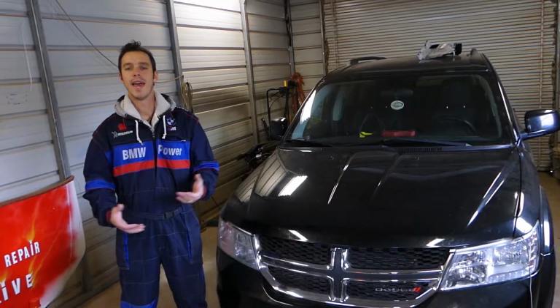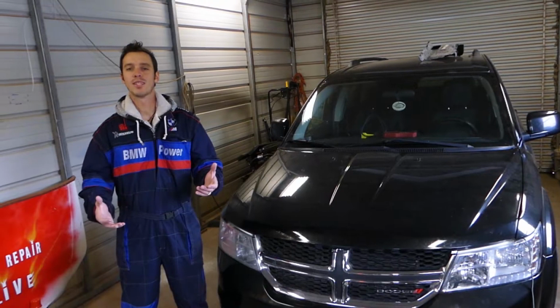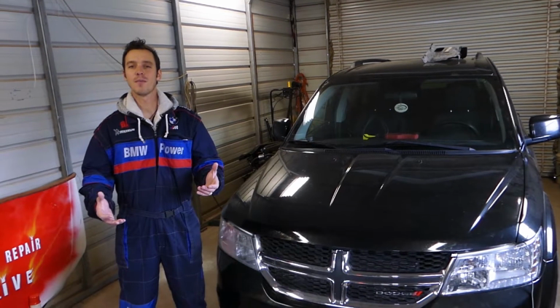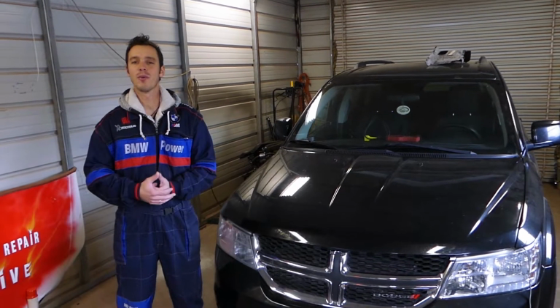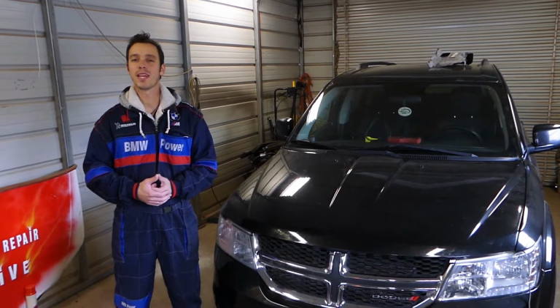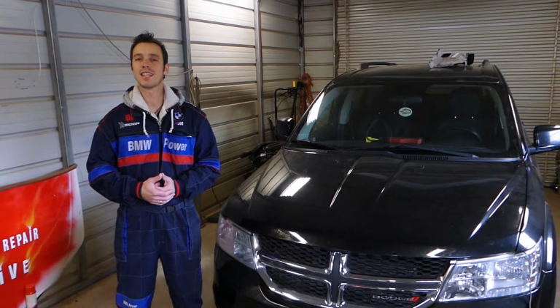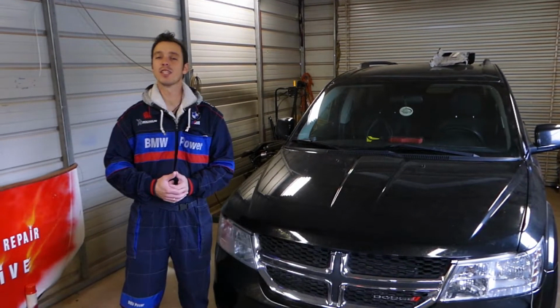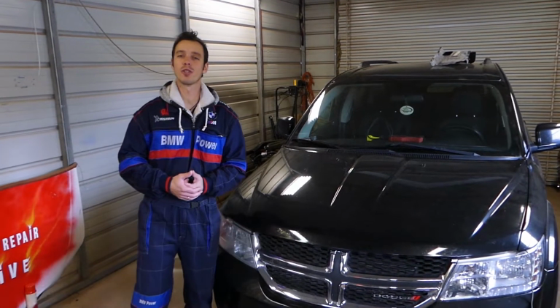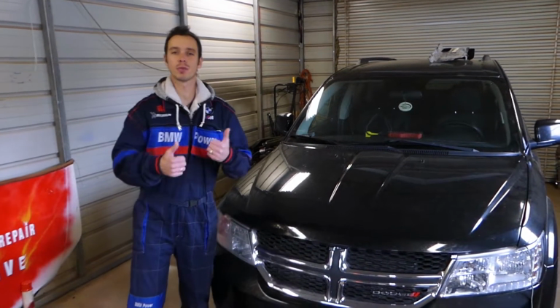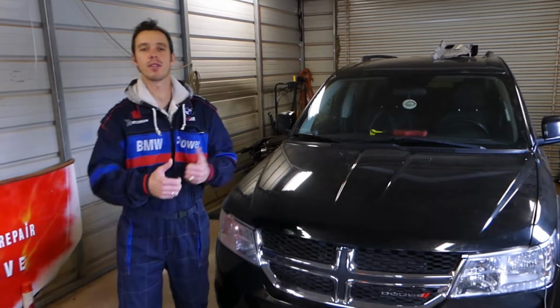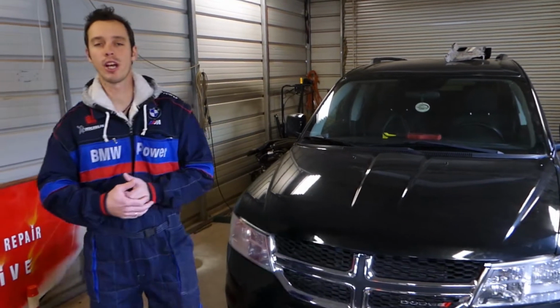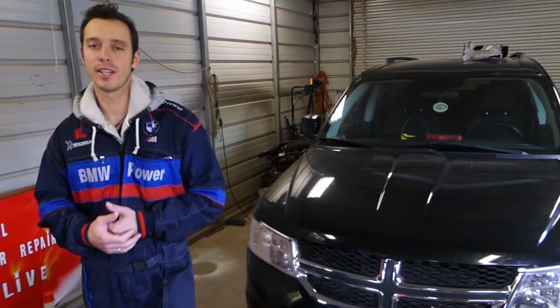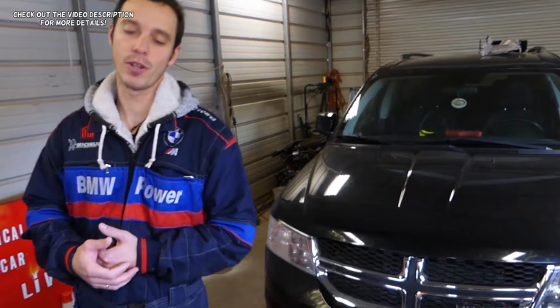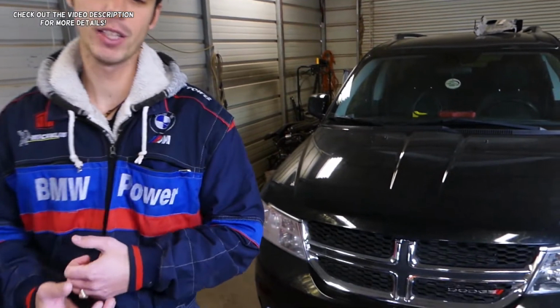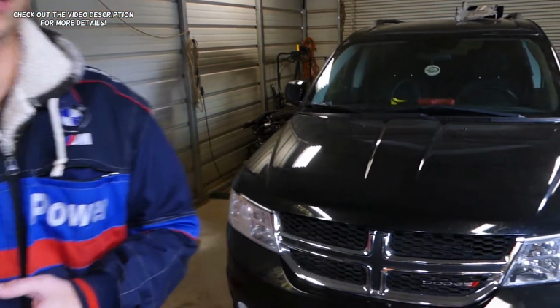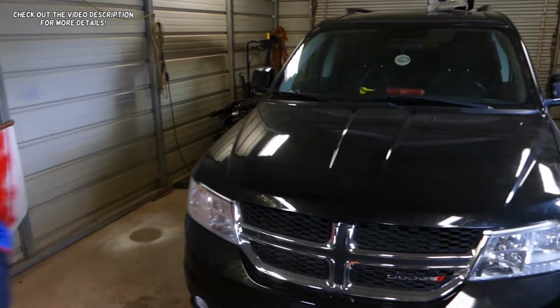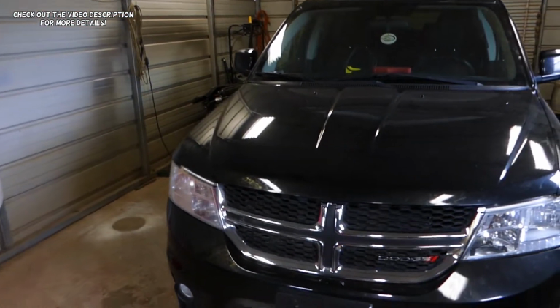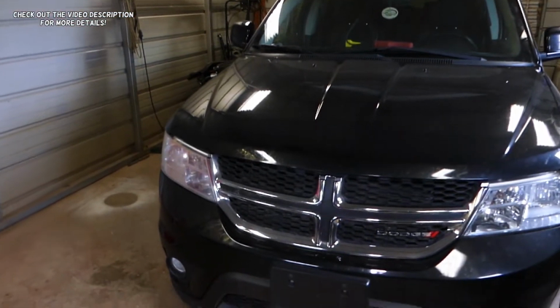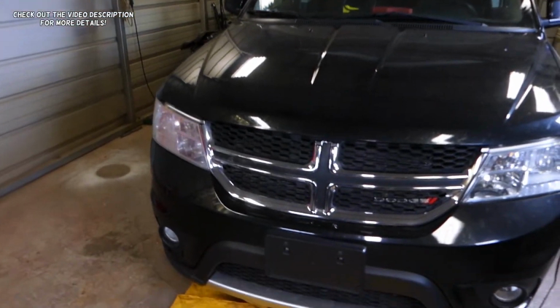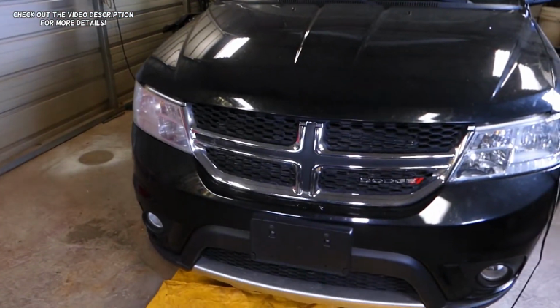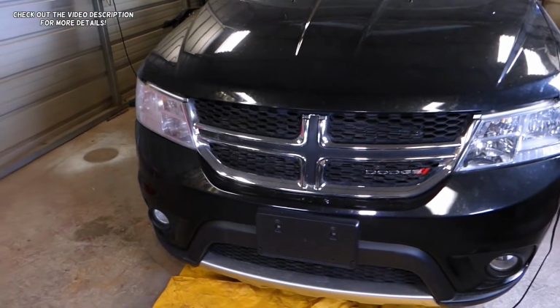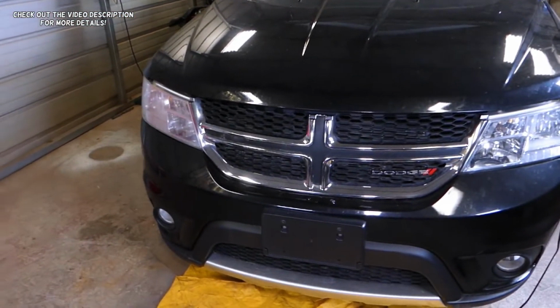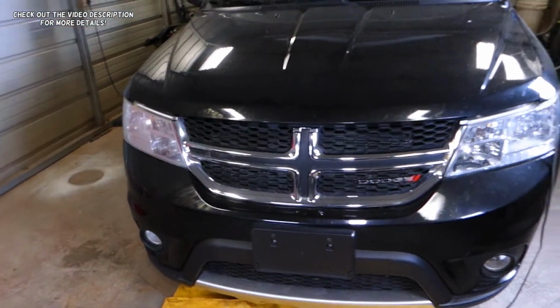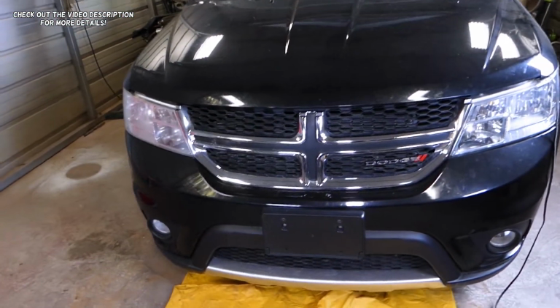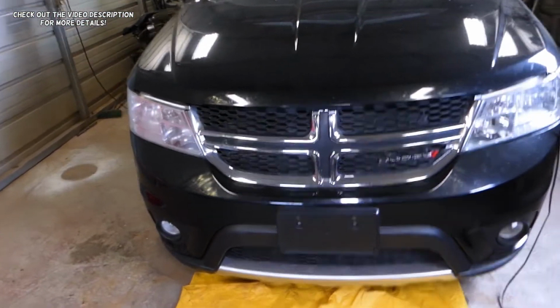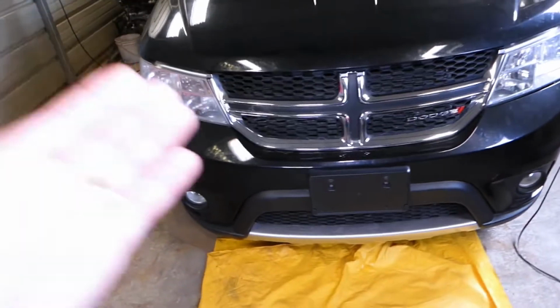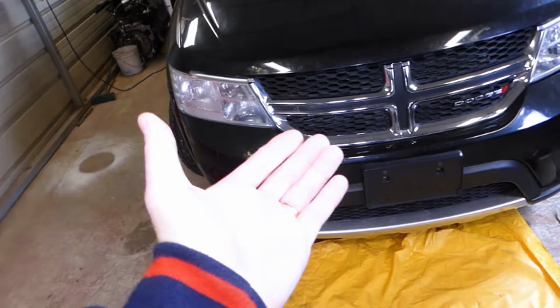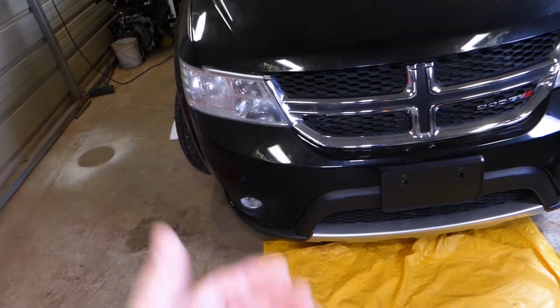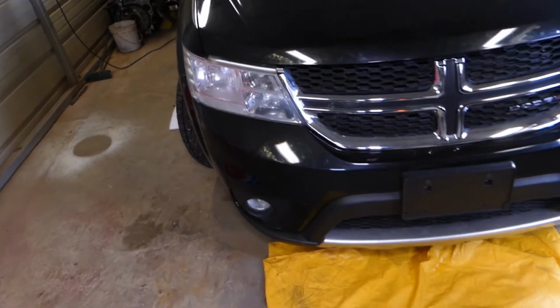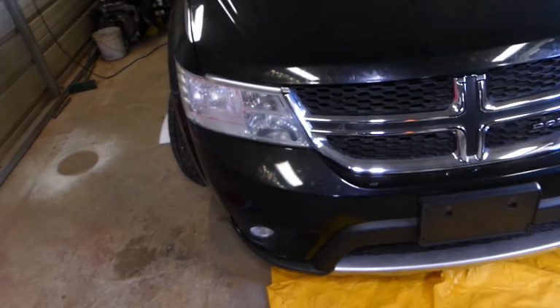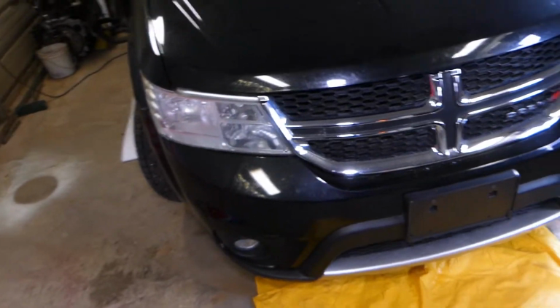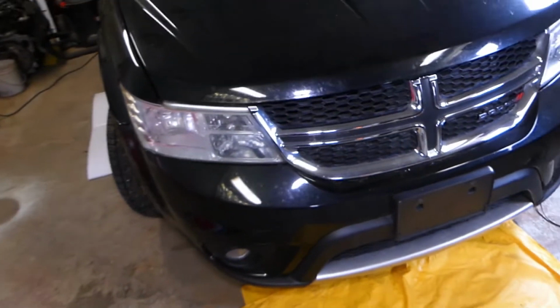Hey guys, welcome back to World Mechanics. Thank you guys for watching and subscribing to the channel. In today's video, we will show you how to remove and replace the traction control sensor on Dodge Journey or Fiat Fremont. It's the same procedure for both.